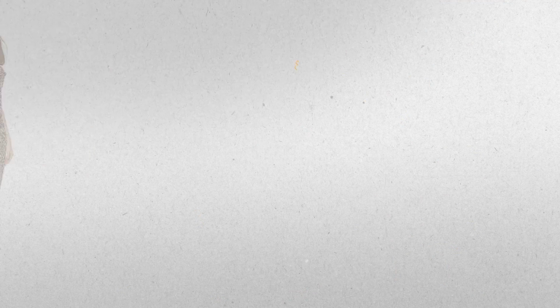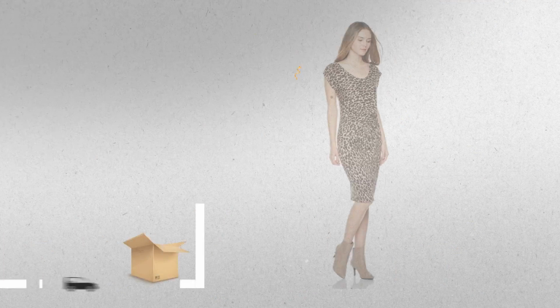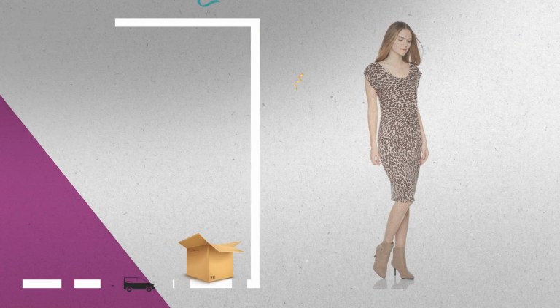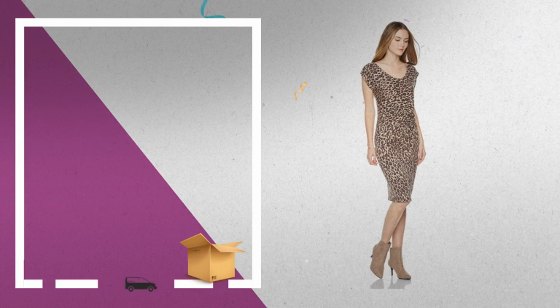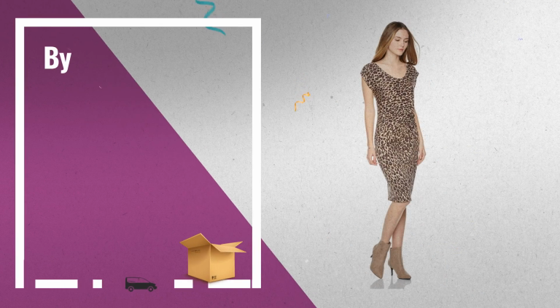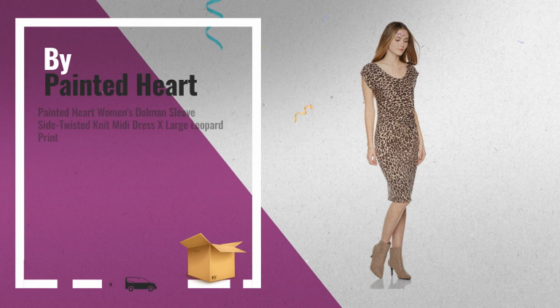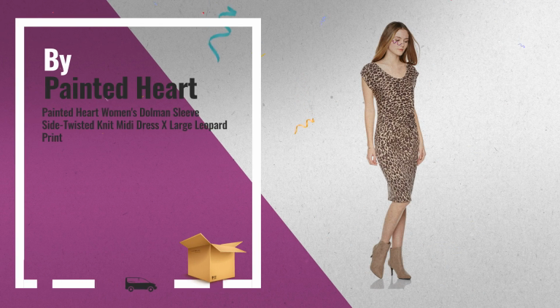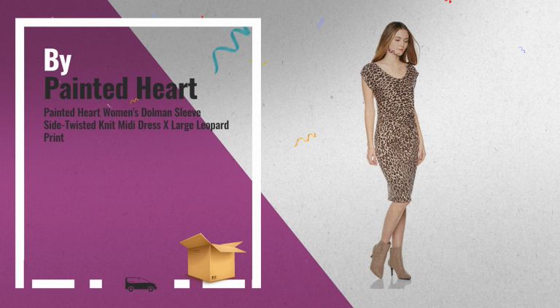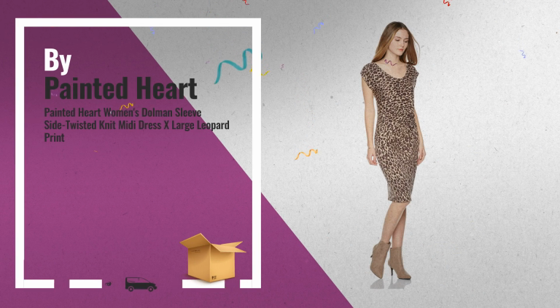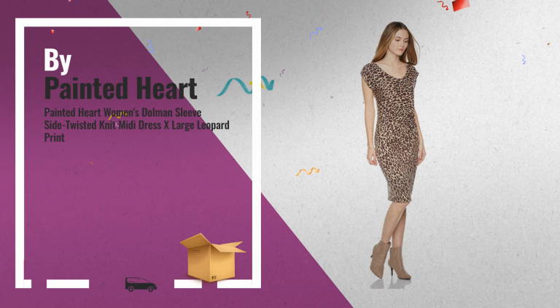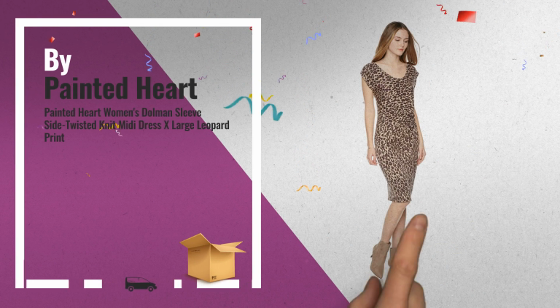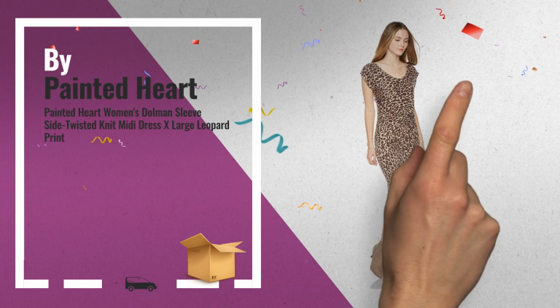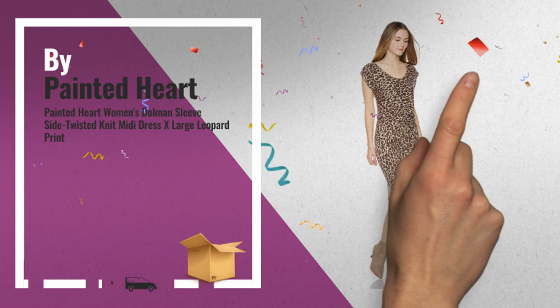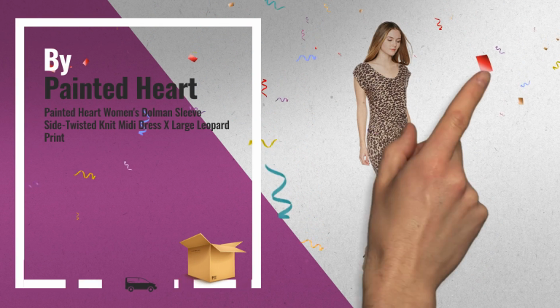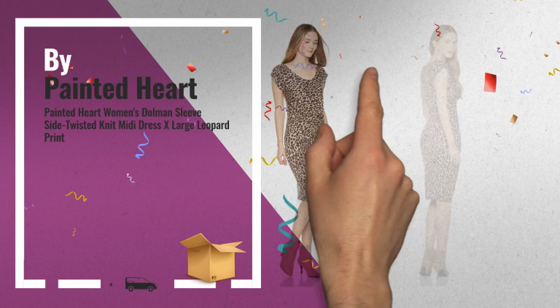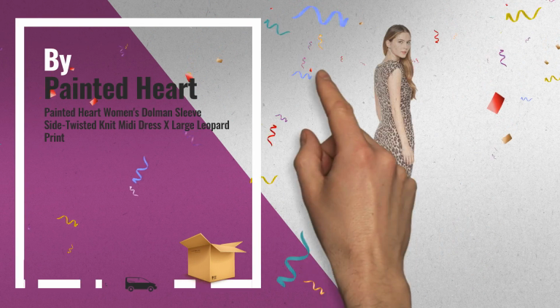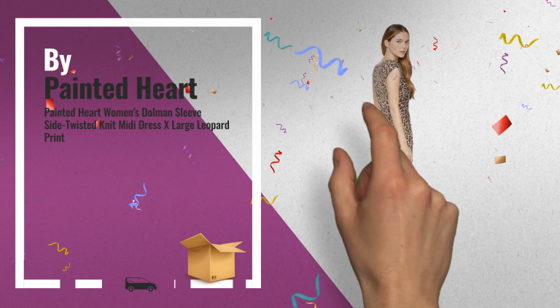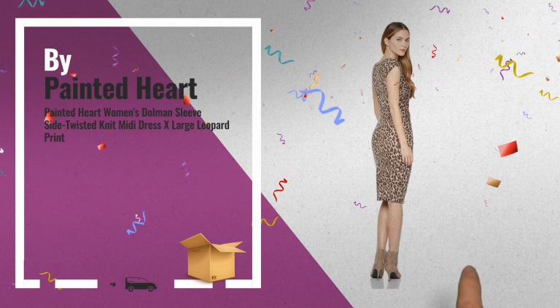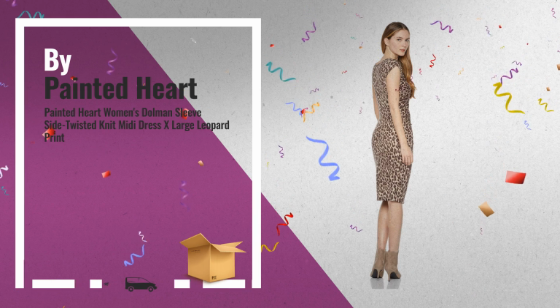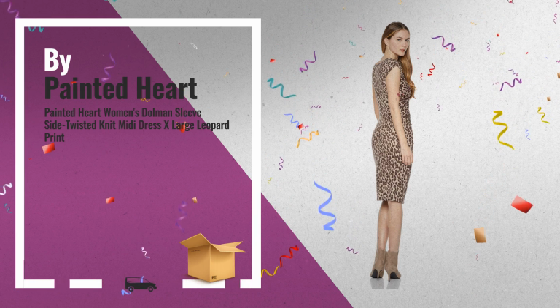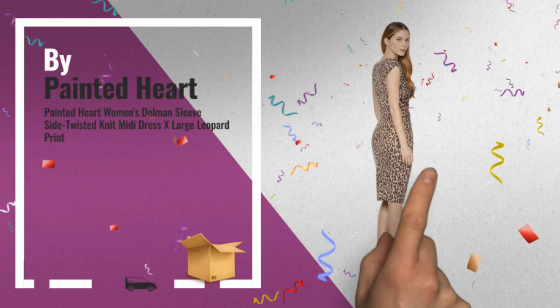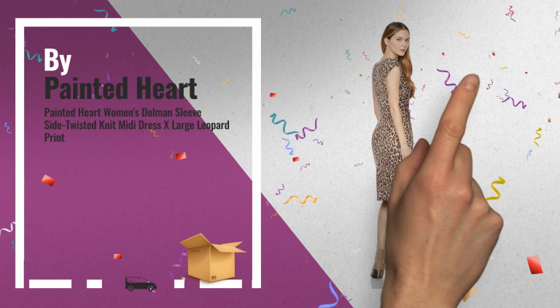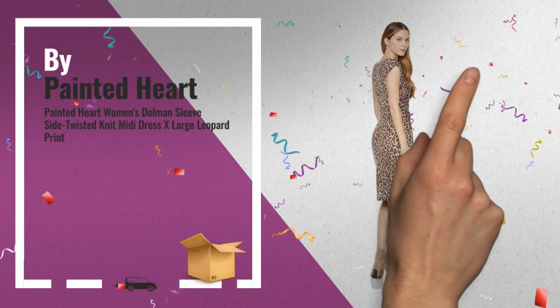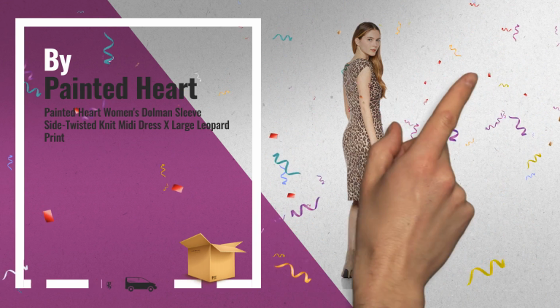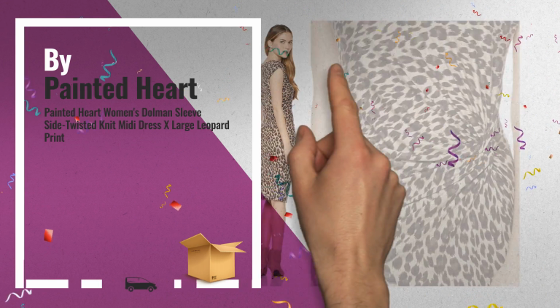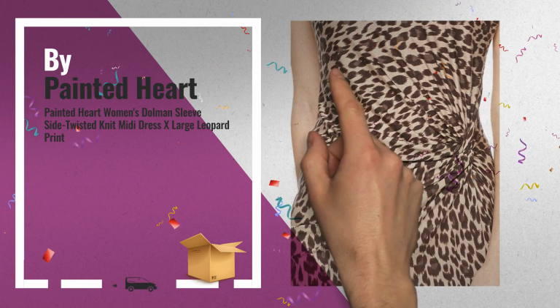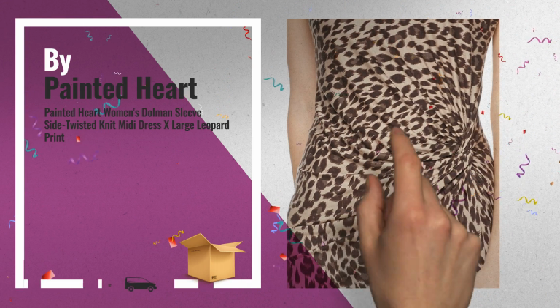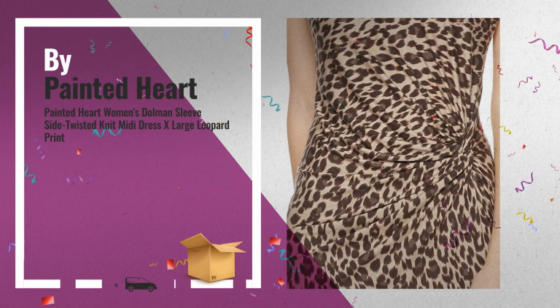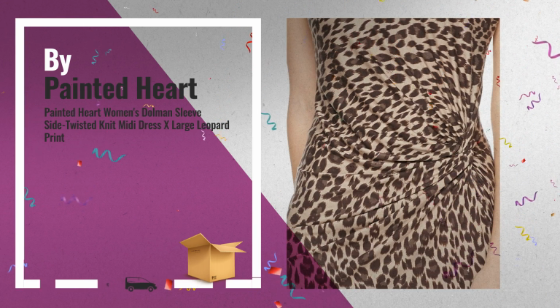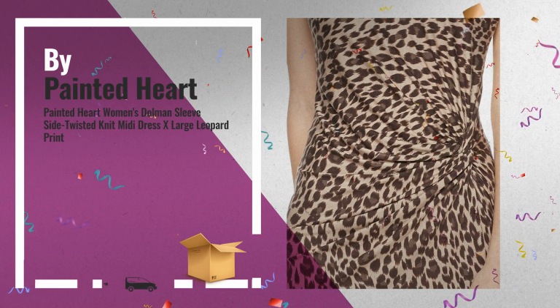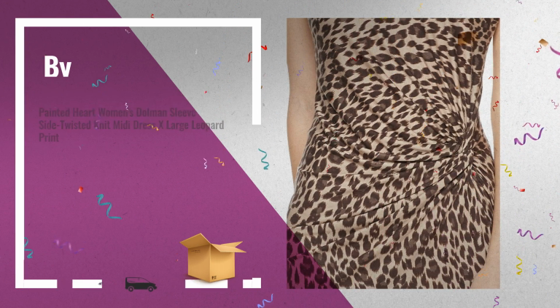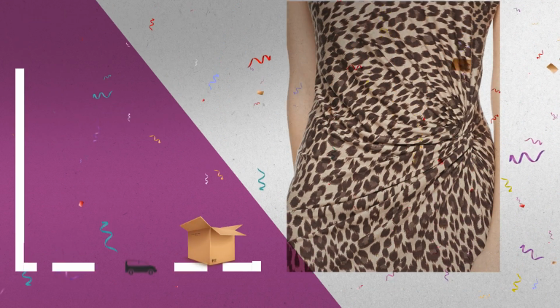Number 2: Dolman Sleeve Midi Dress in leopard-printed stretch jersey, with a flattering twist detail at the waist. Another great product by Painted Heart.